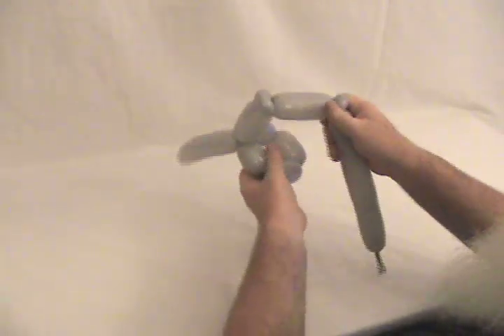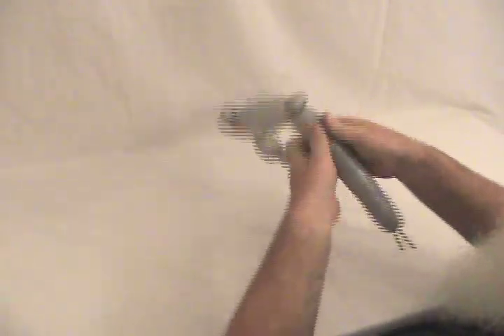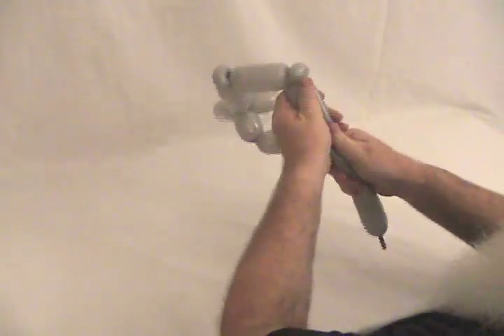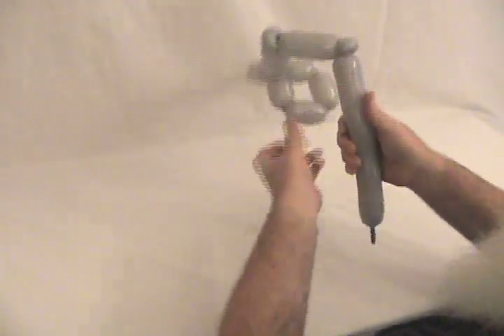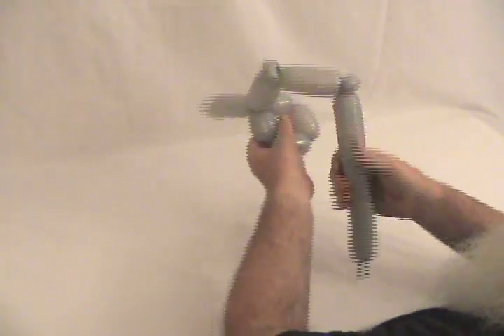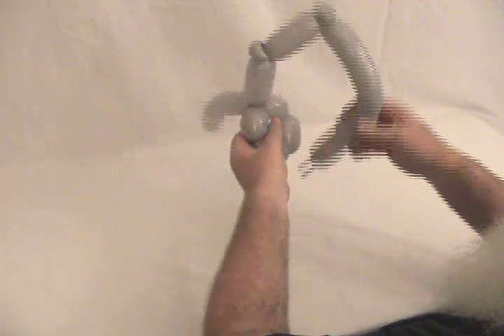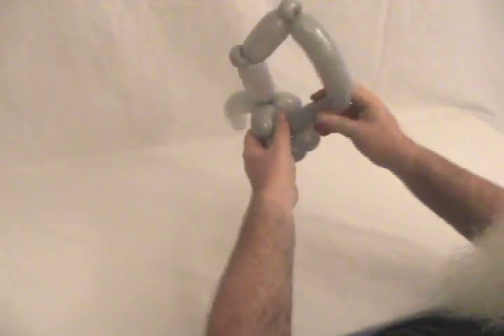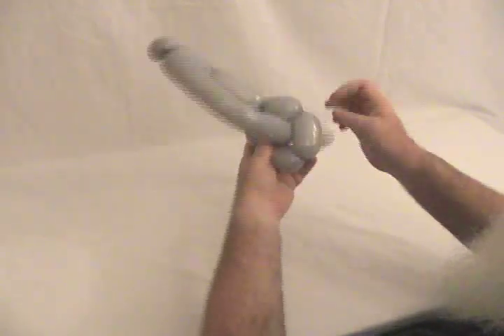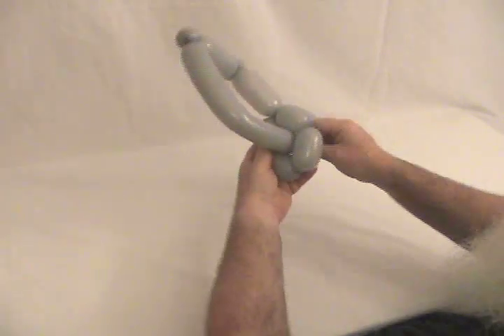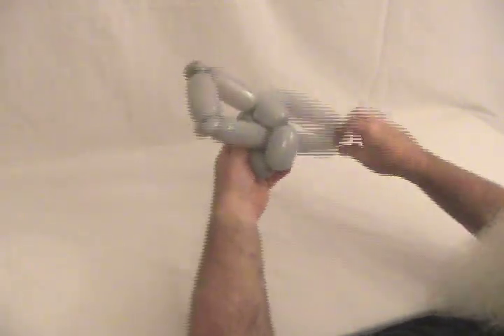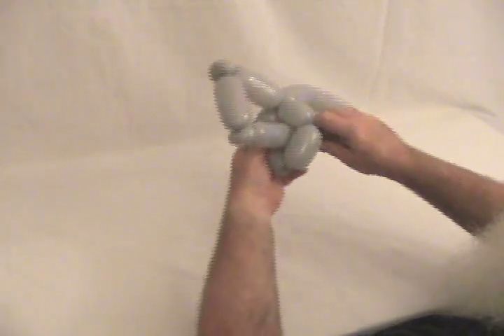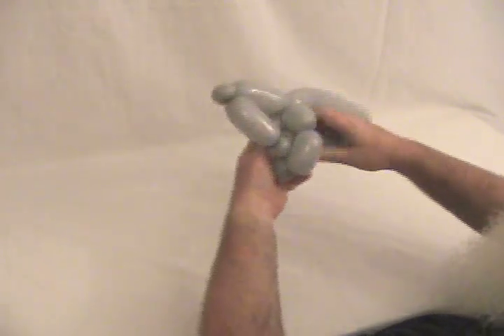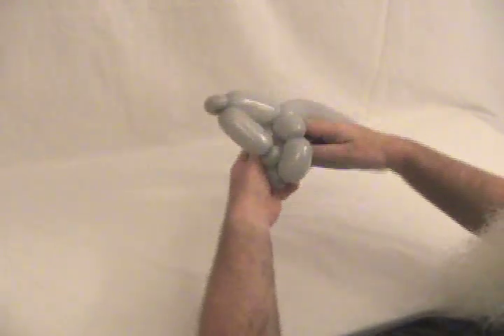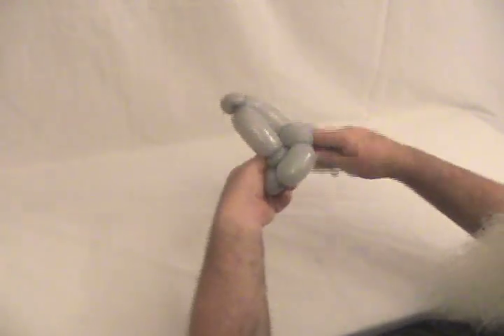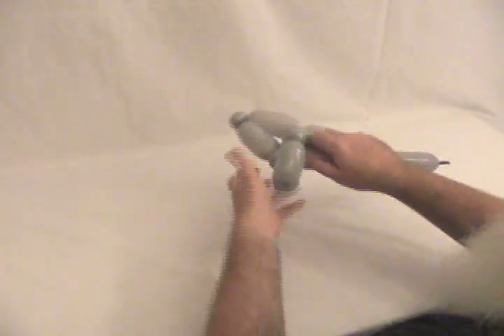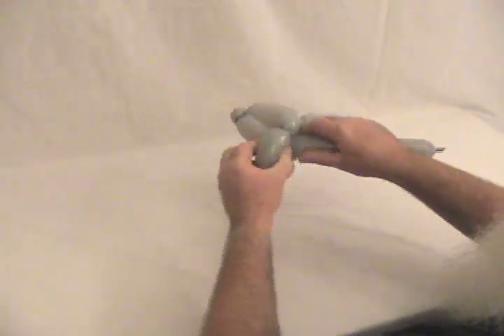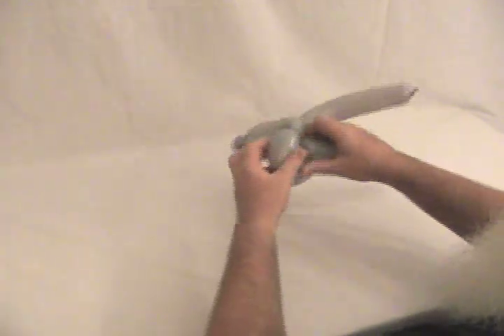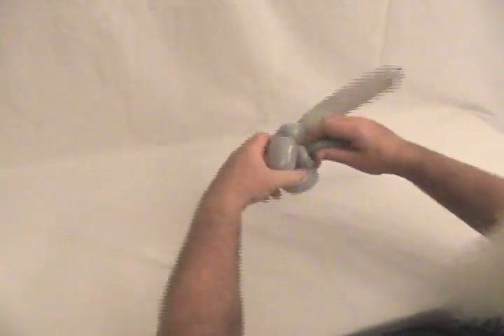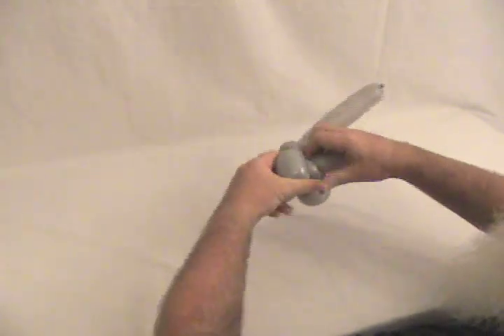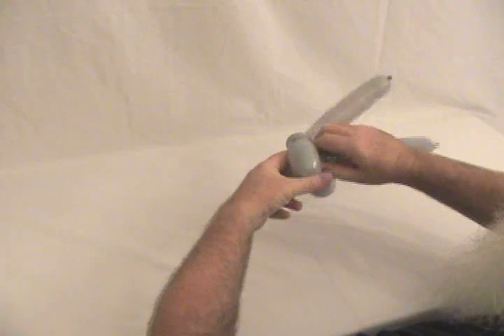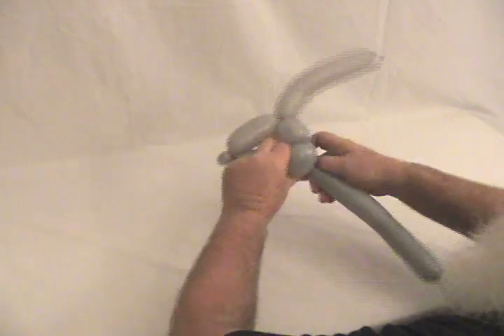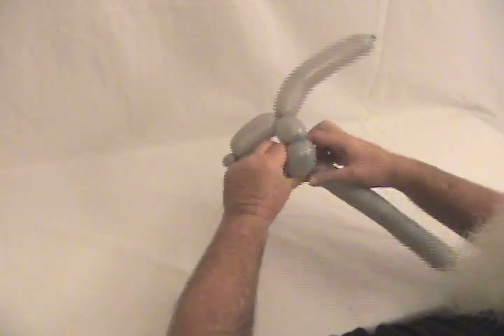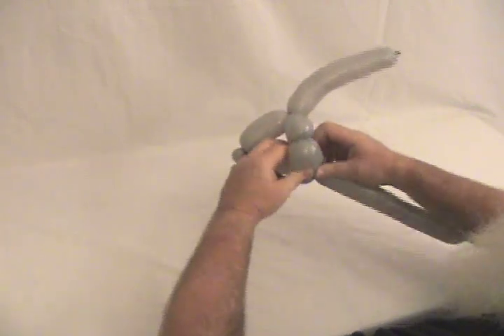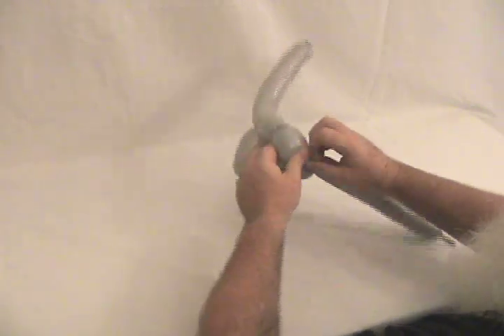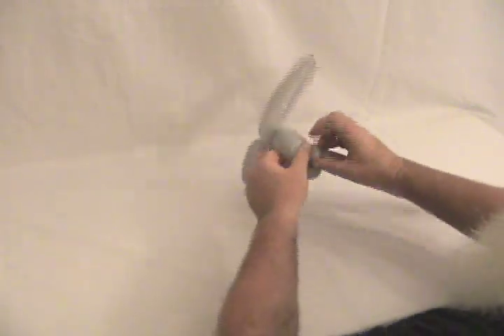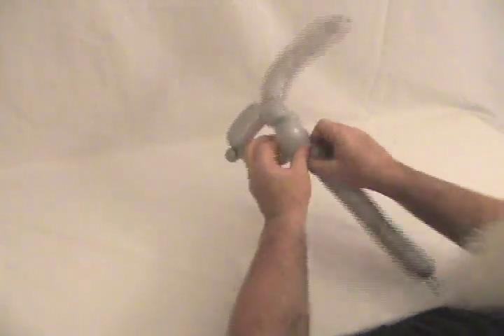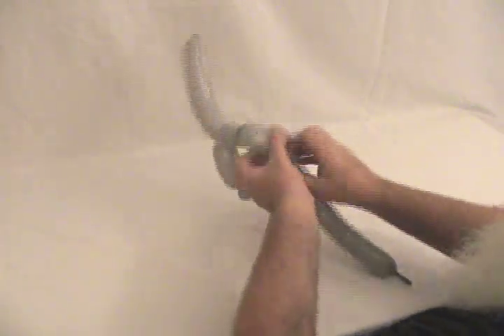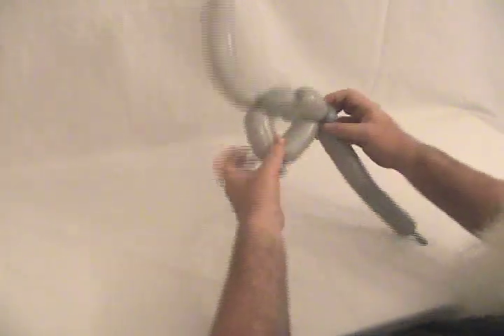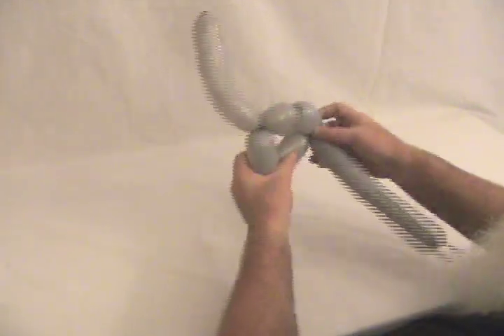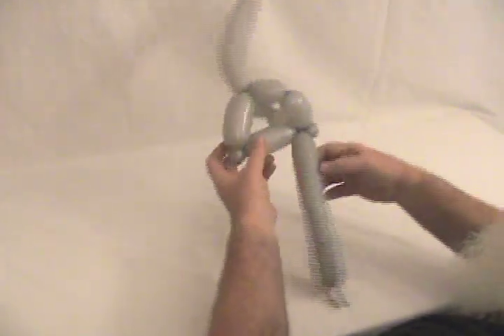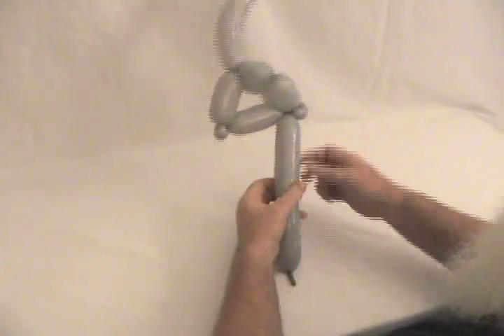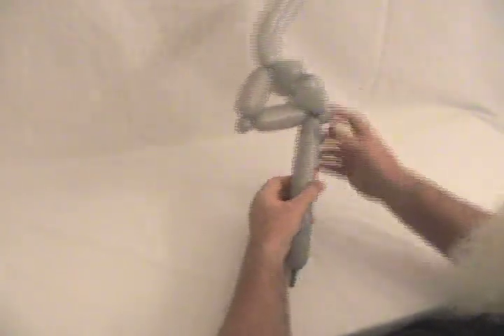We're going to take this one and tuck it up through there, then bring it down around the bottom to lock it into place, just like that.